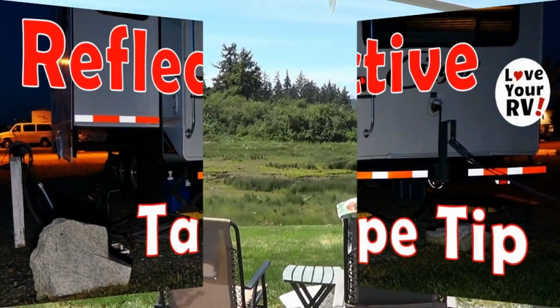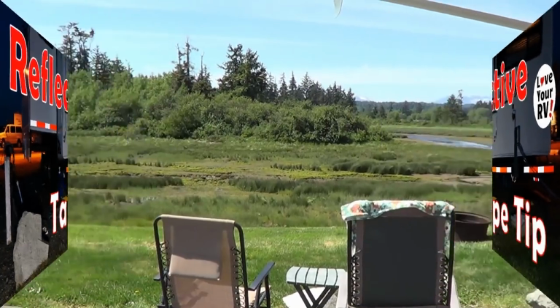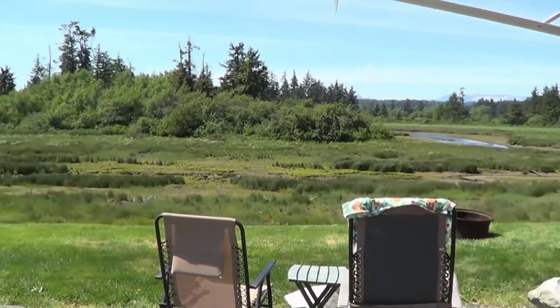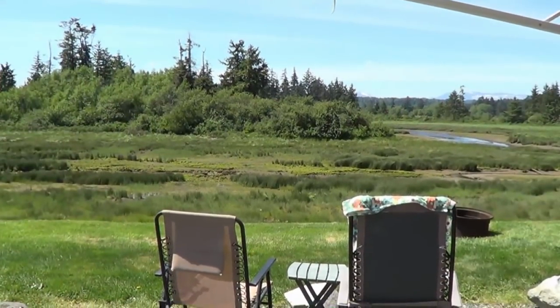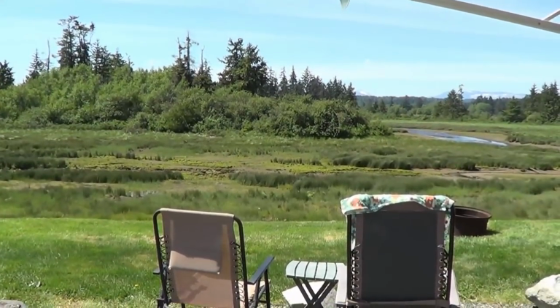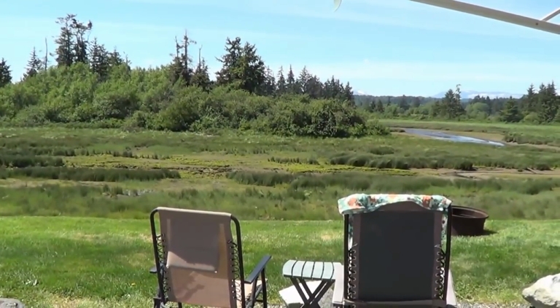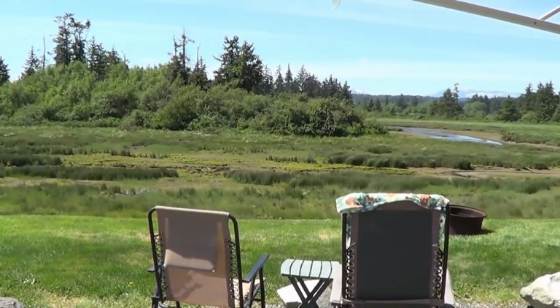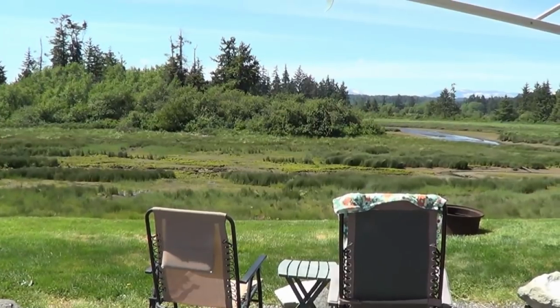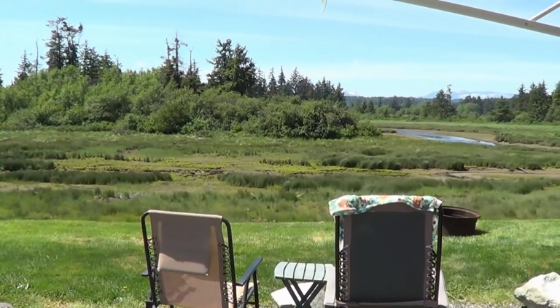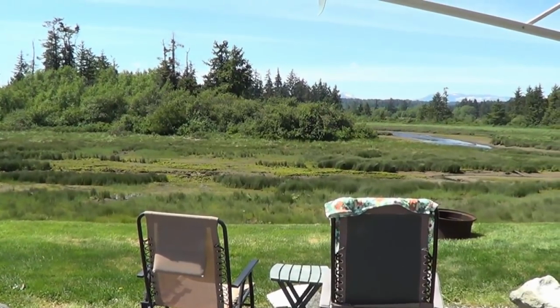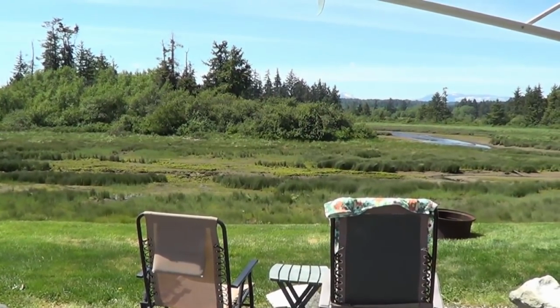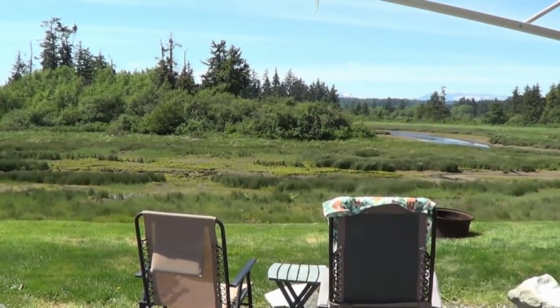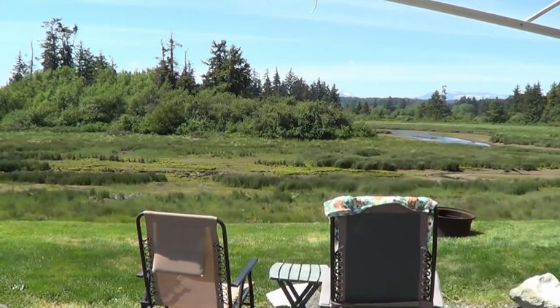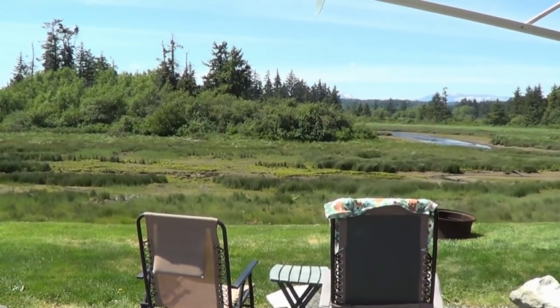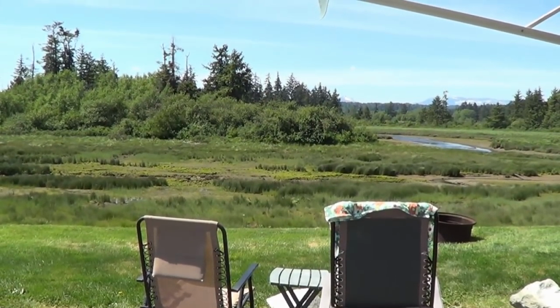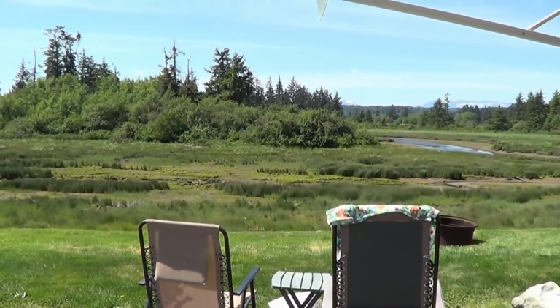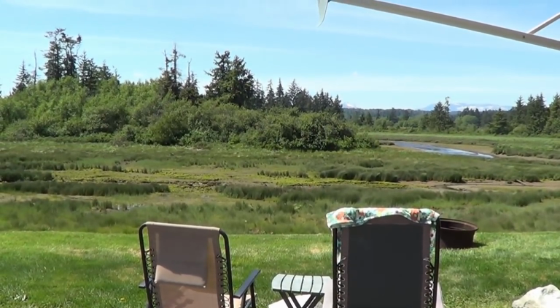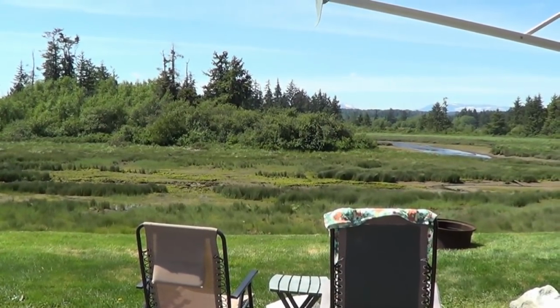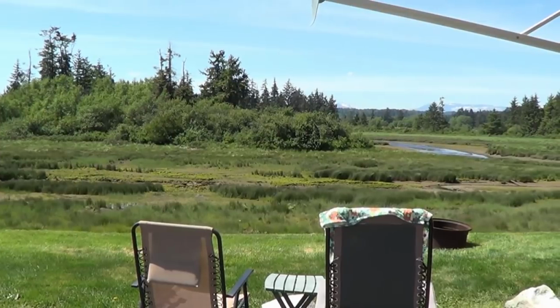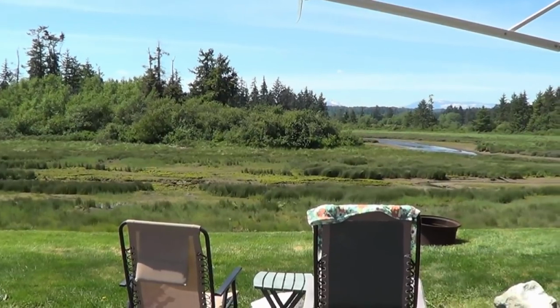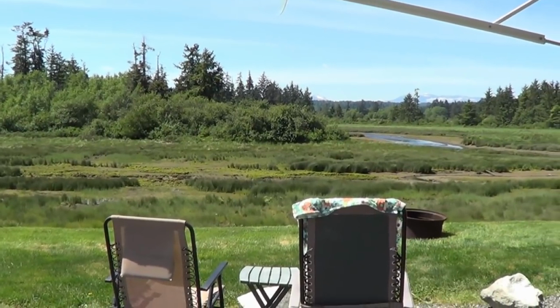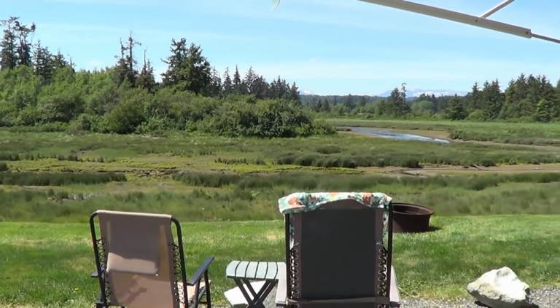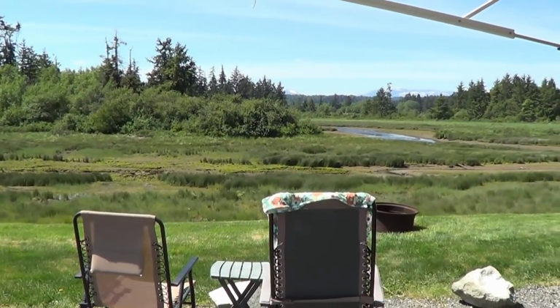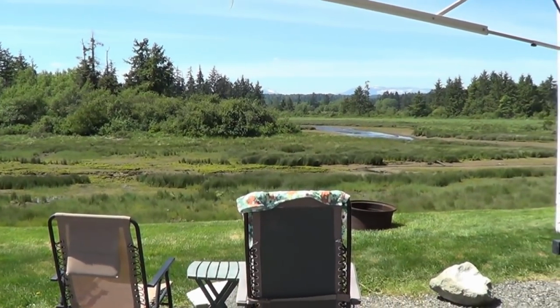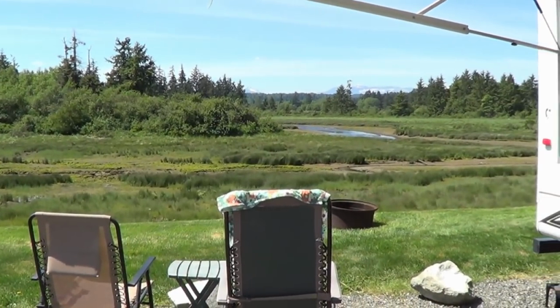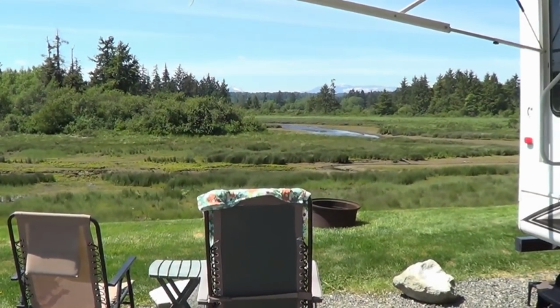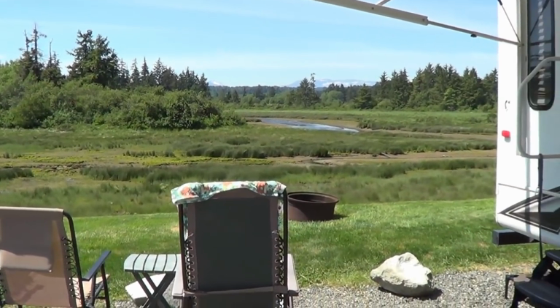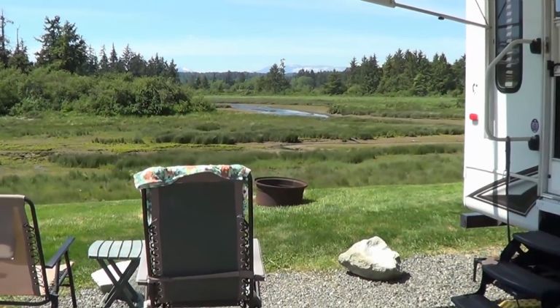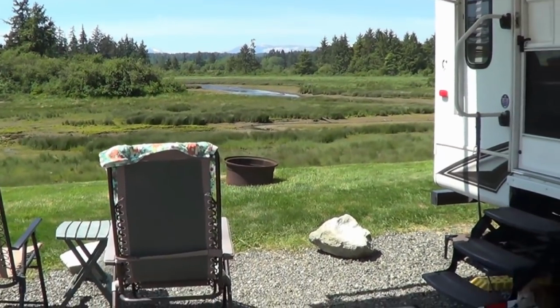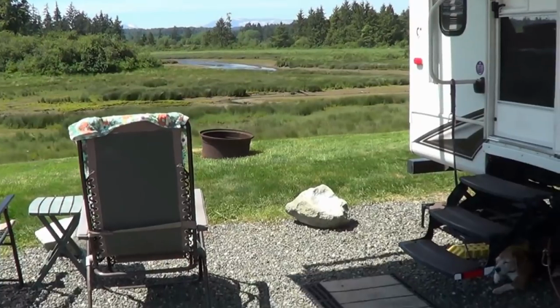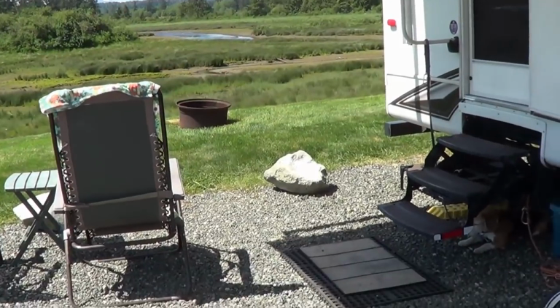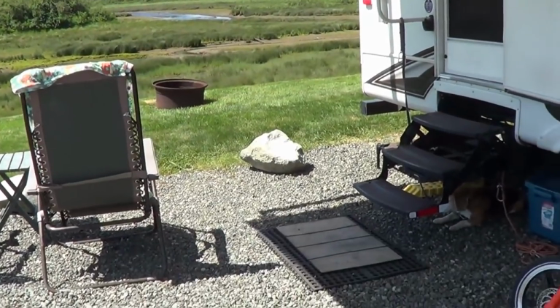Hey folks, welcome to loveyourrv.com. Just another day in paradise here on Vancouver Island — a nice late May spring day, temps coming up to about 75-80 today. I just have a little tip for you.